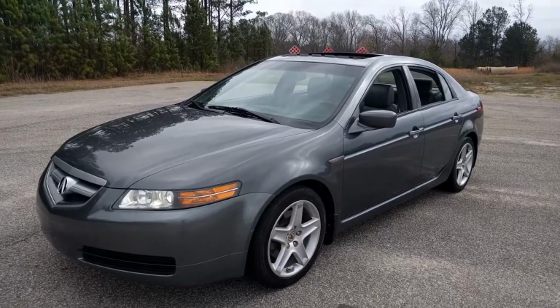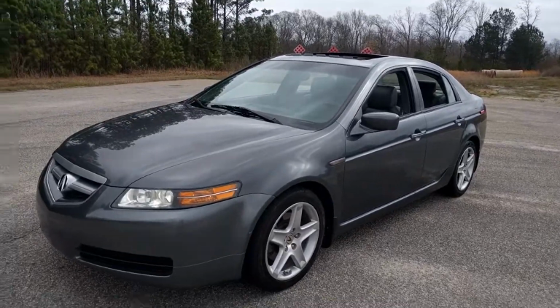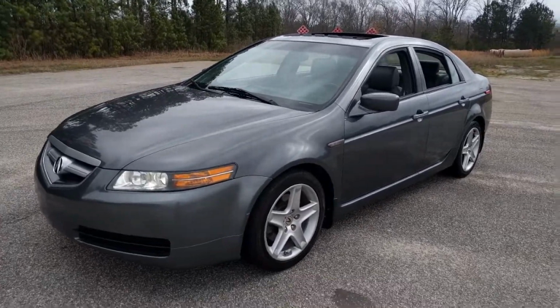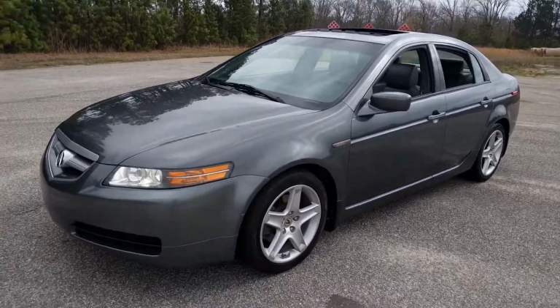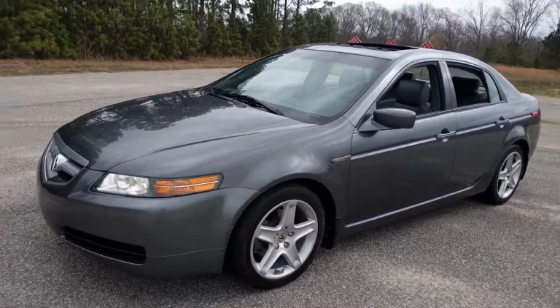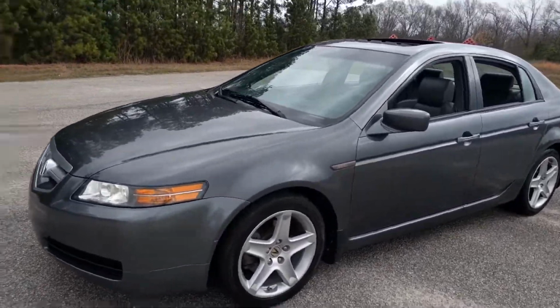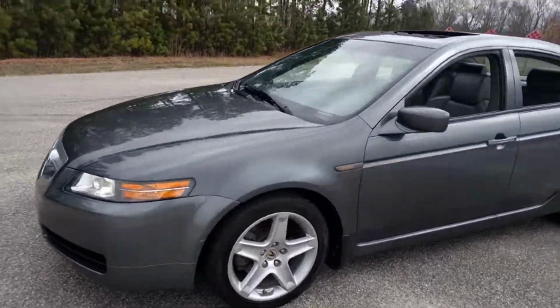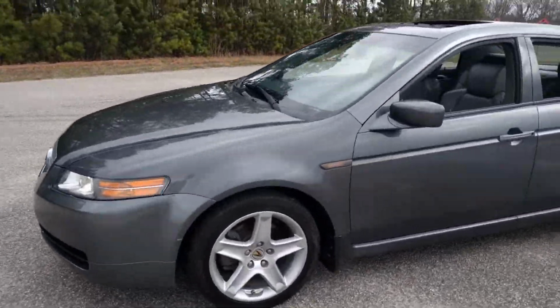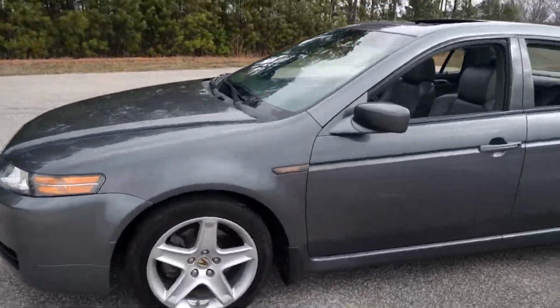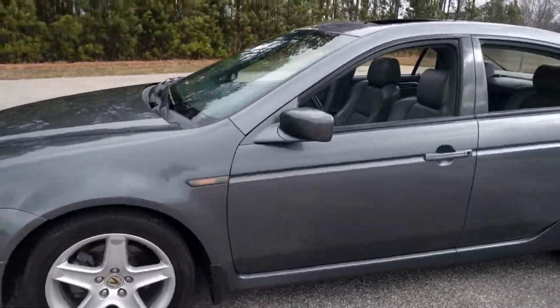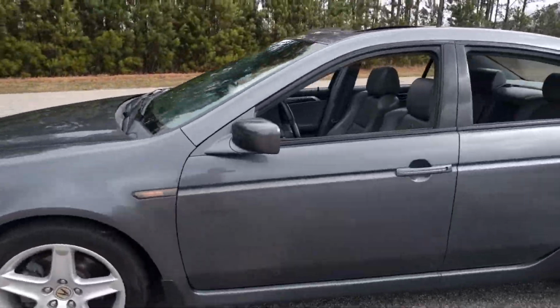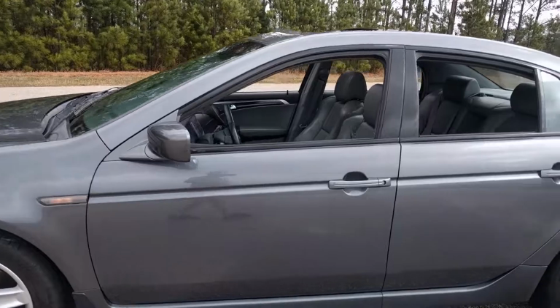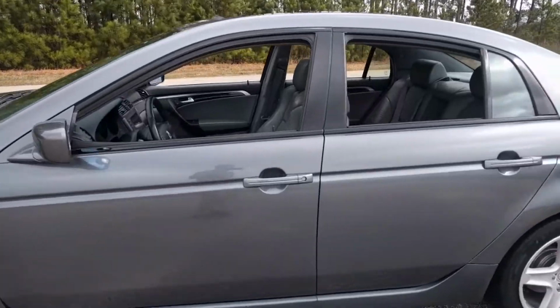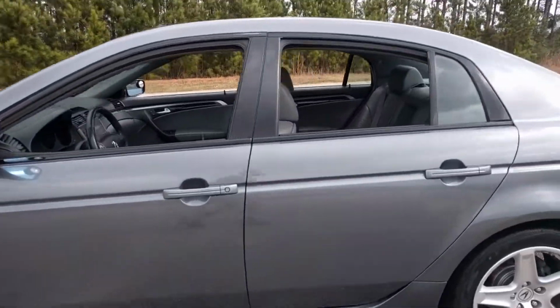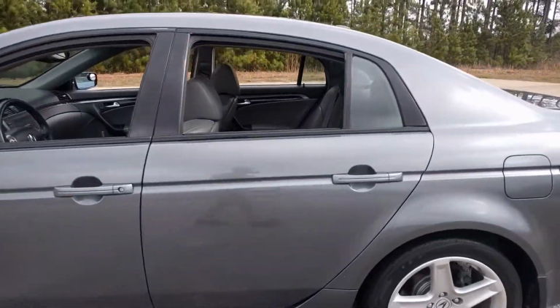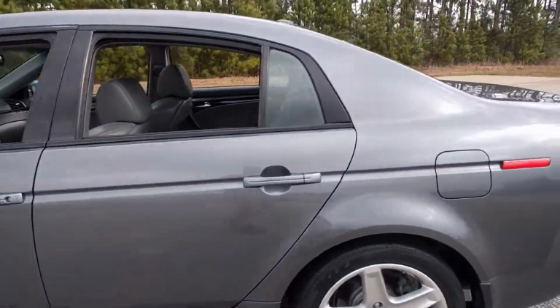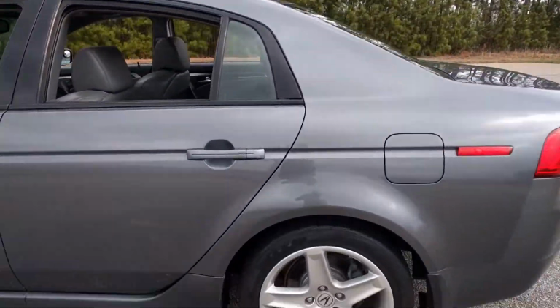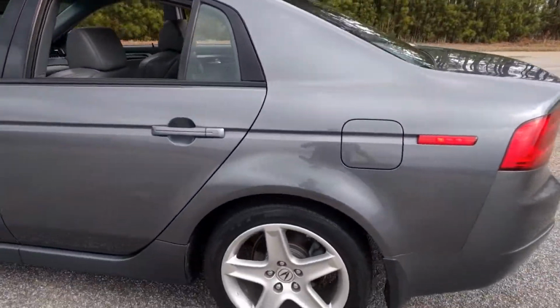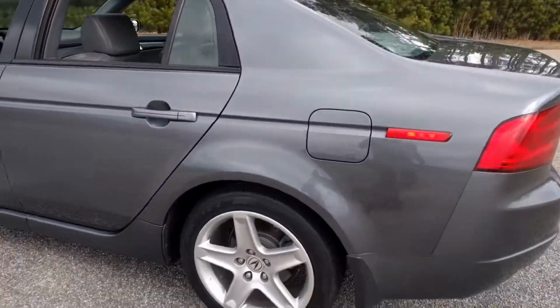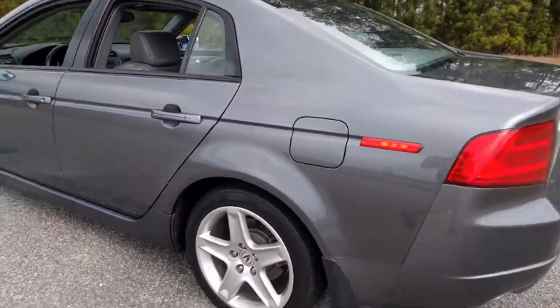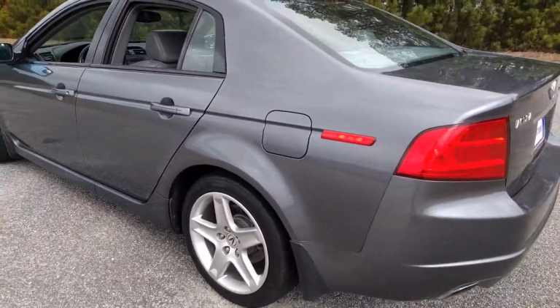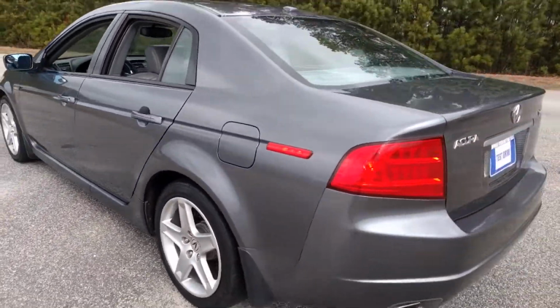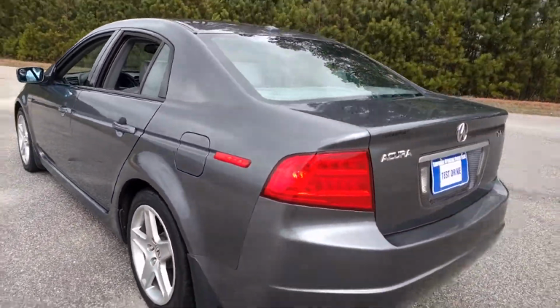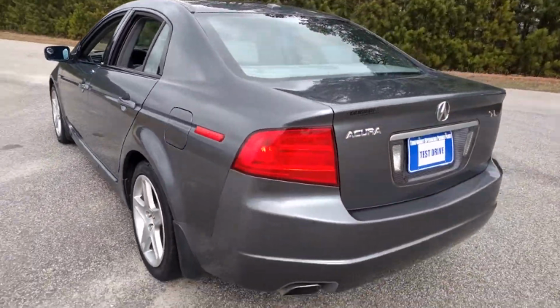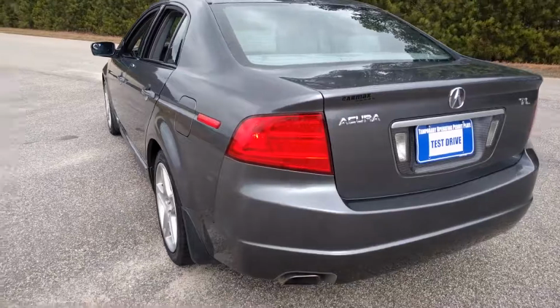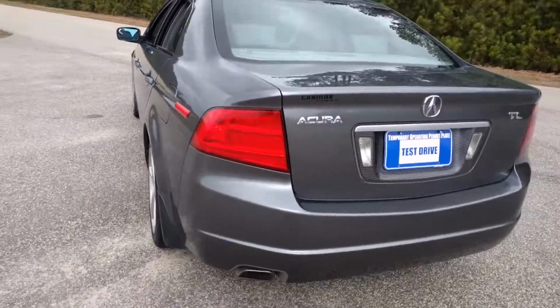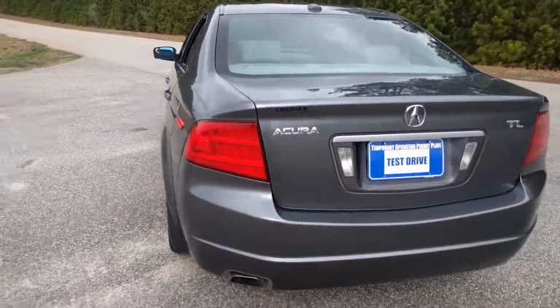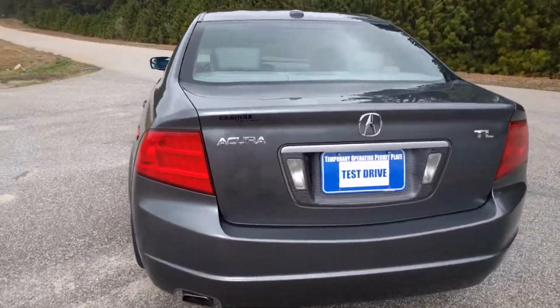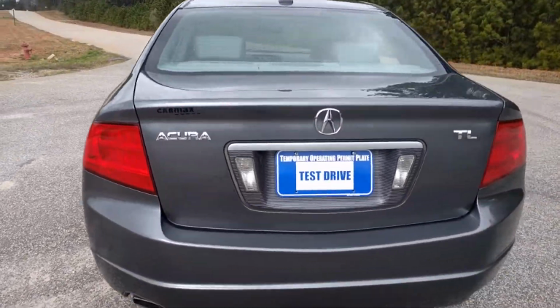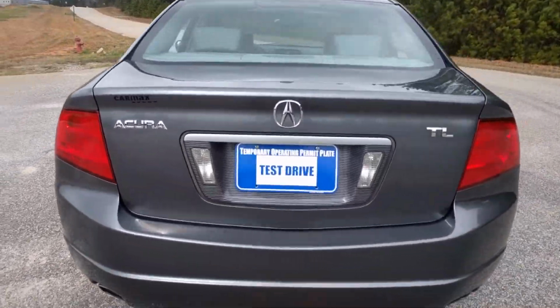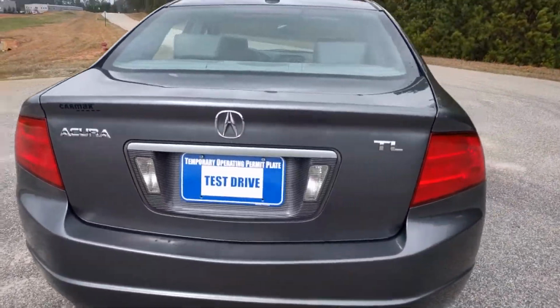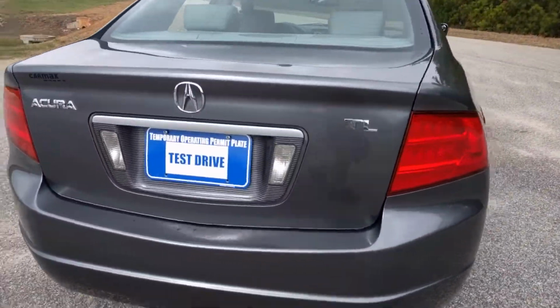Alright, I'm going to do a real quick walk around with my Acura TL. It's running right now. I'll show the exterior some.